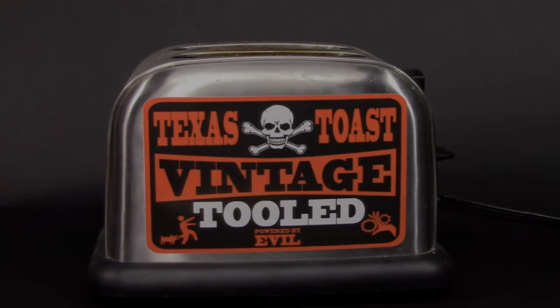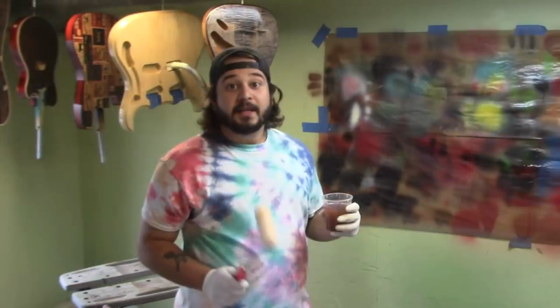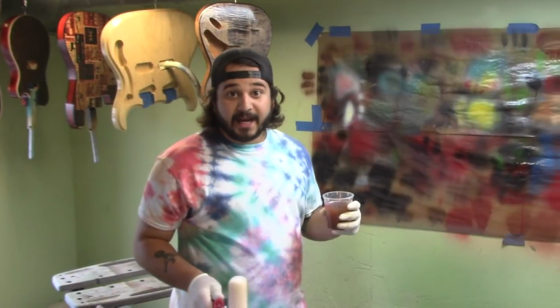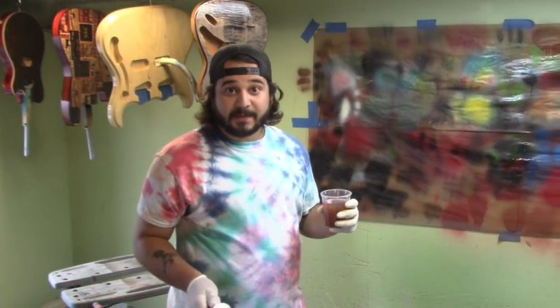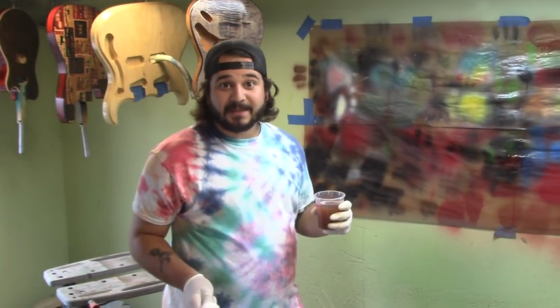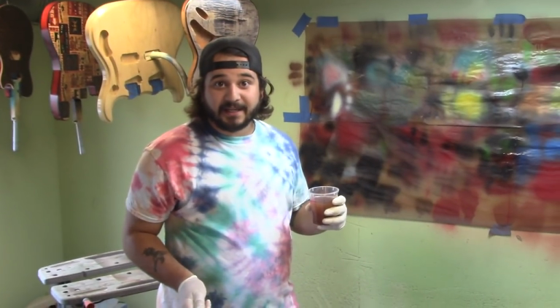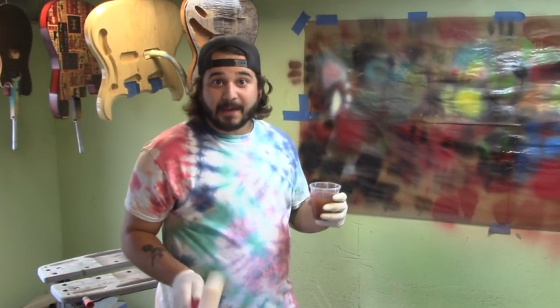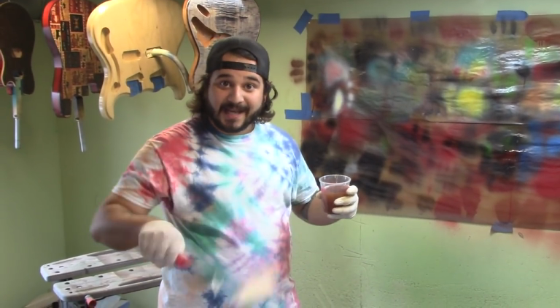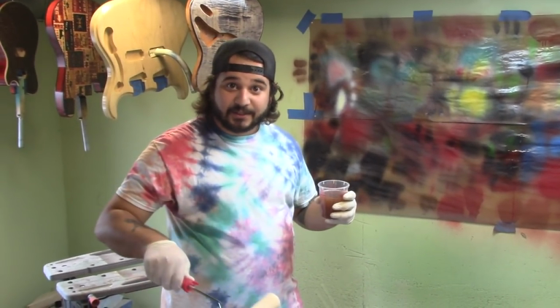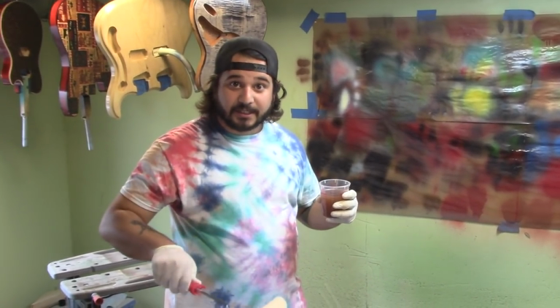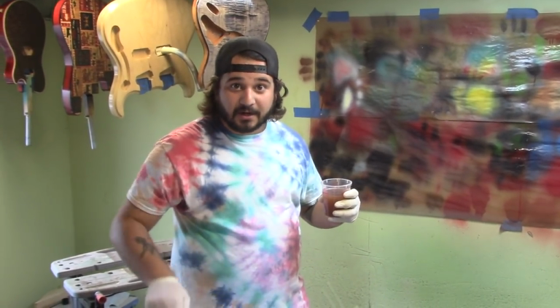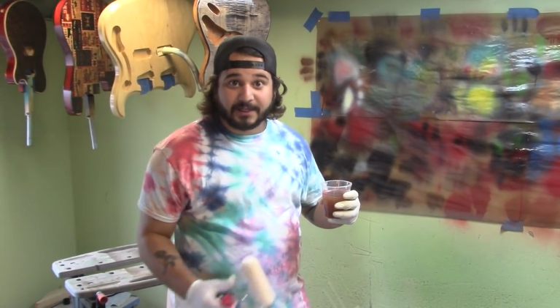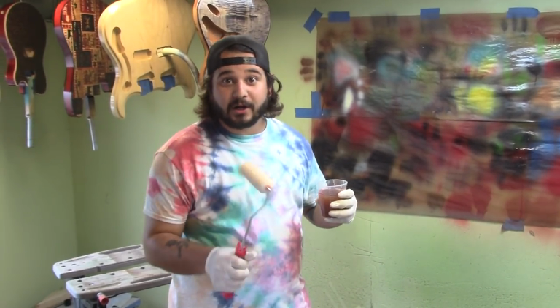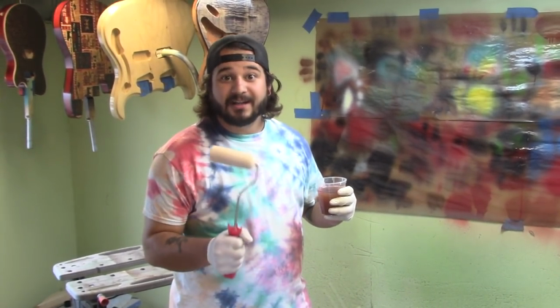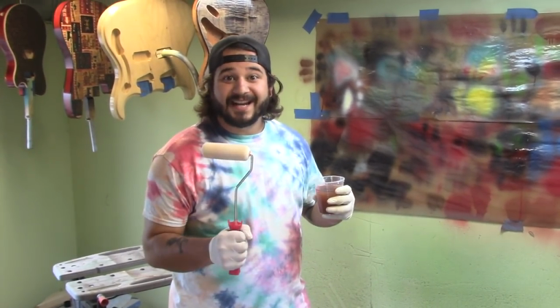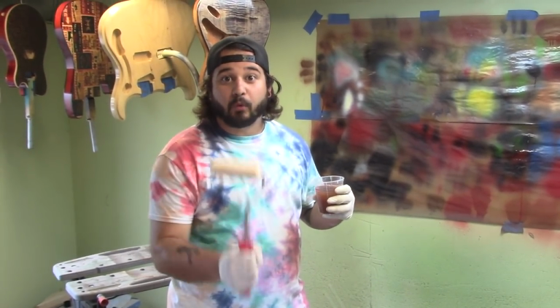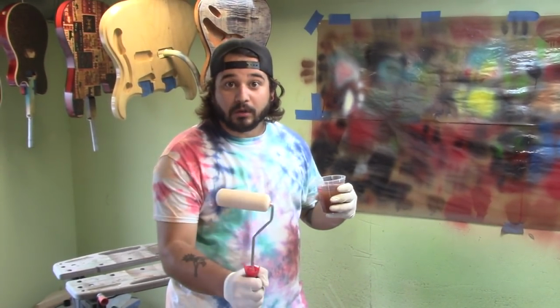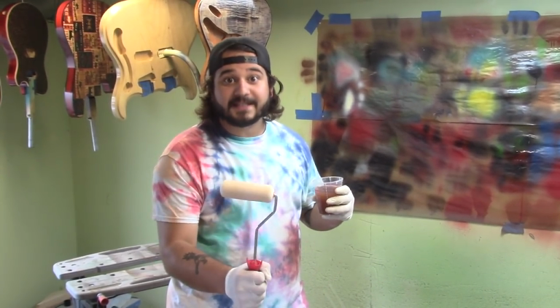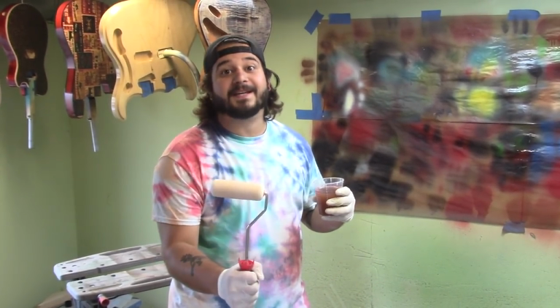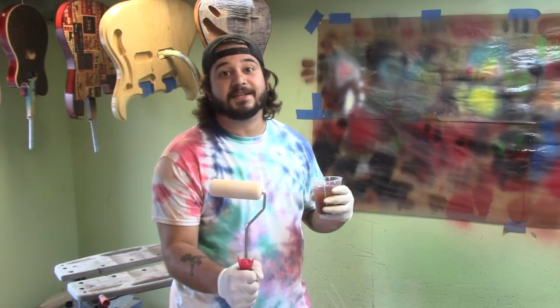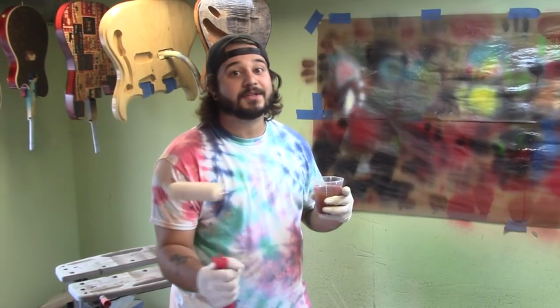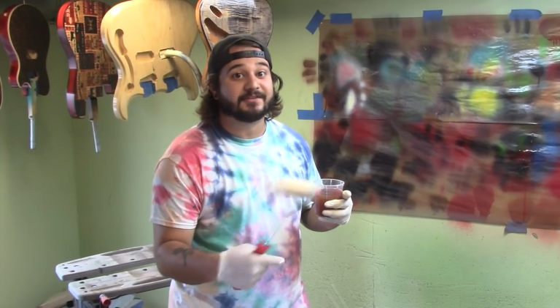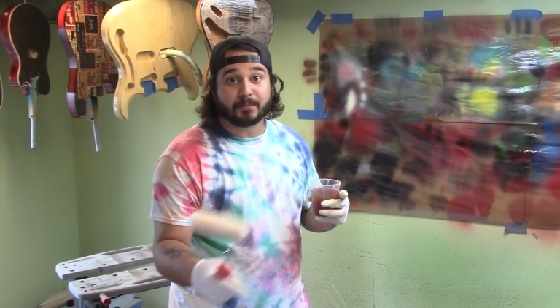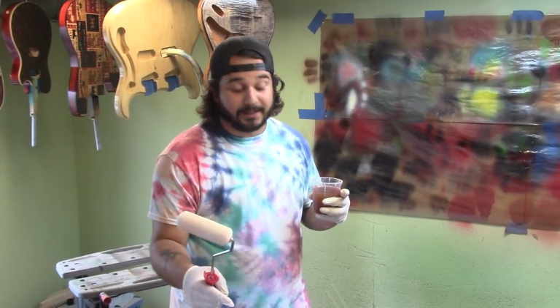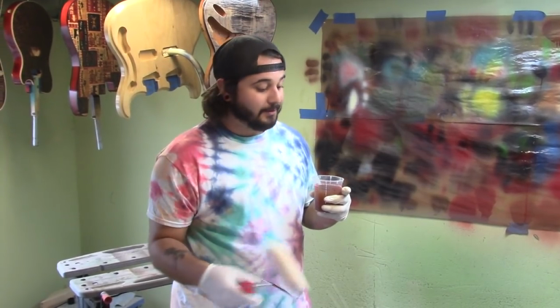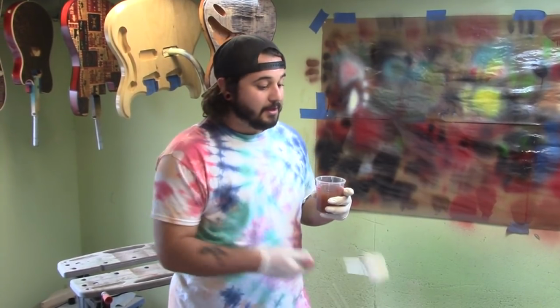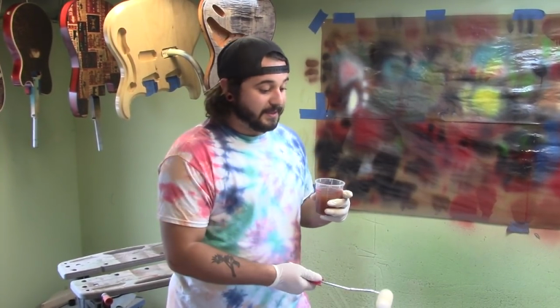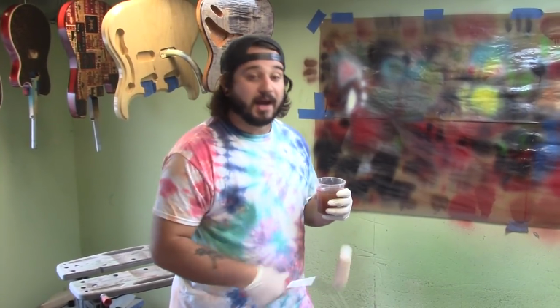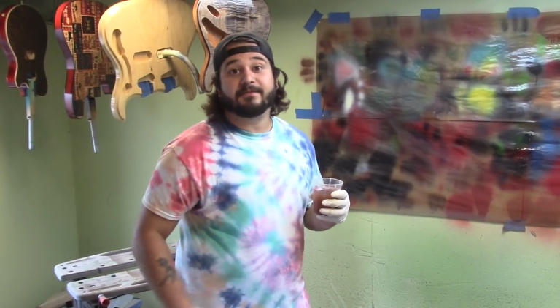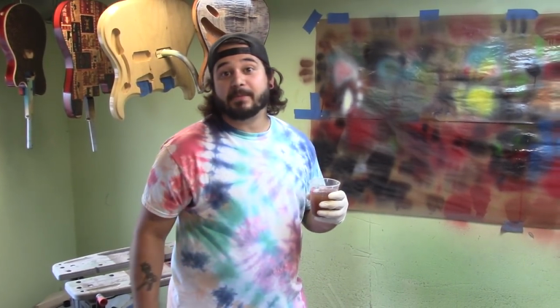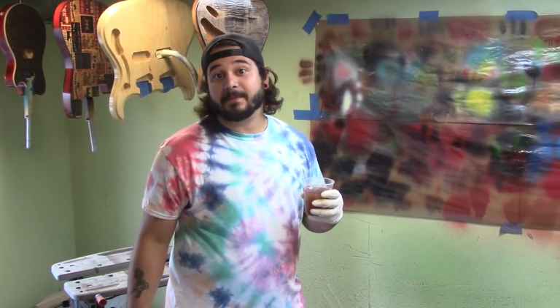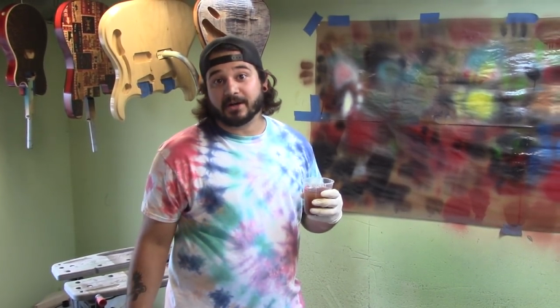Hey guys, my name is Ian, I'm at Texas Toast Guitars, and we are today rolling the SimTech Sealer instead of spraying it on these awesome fabric top guitars.